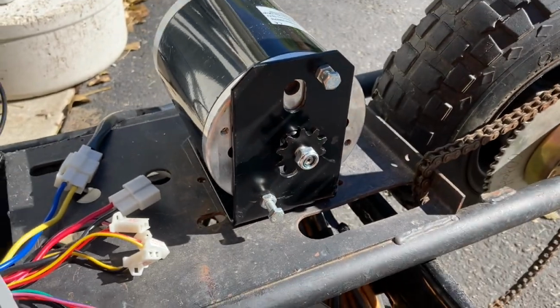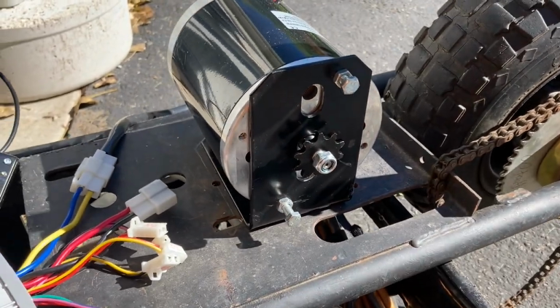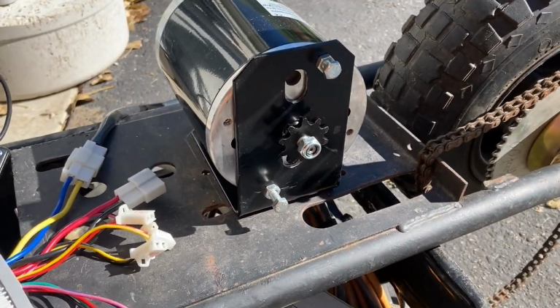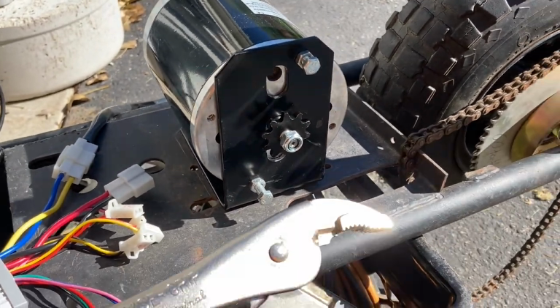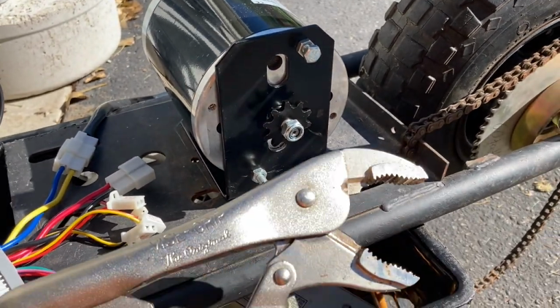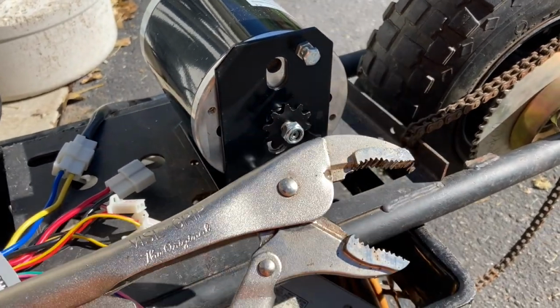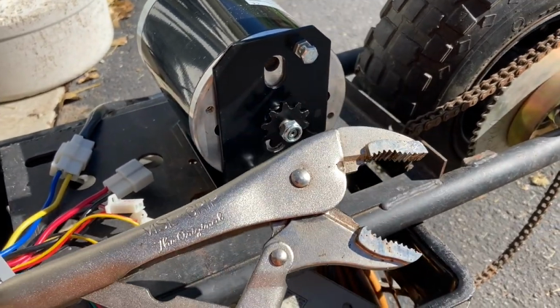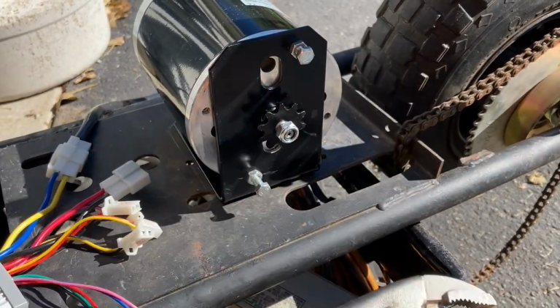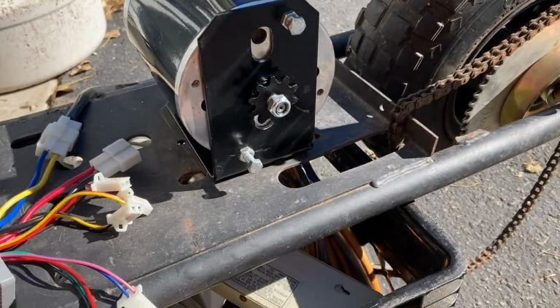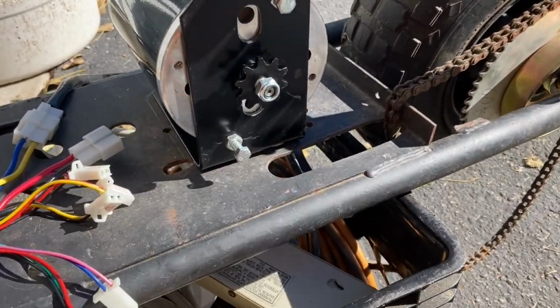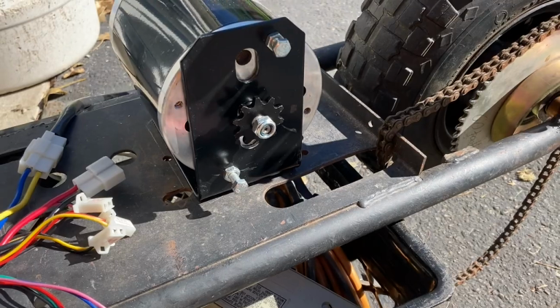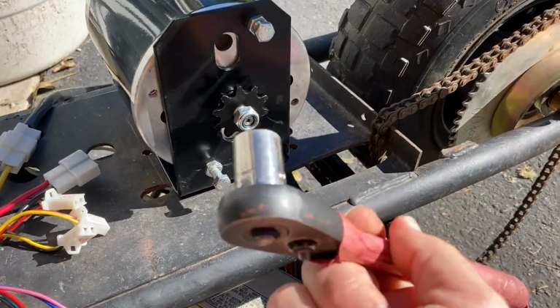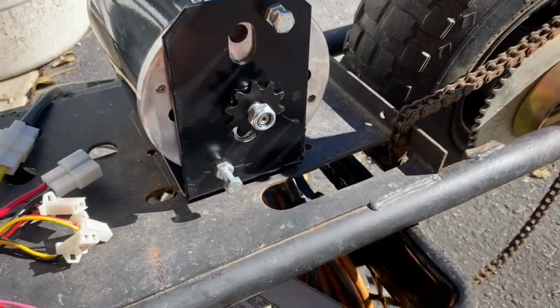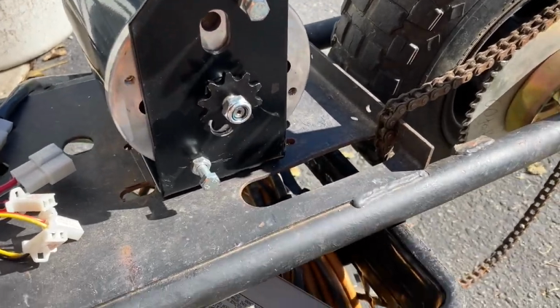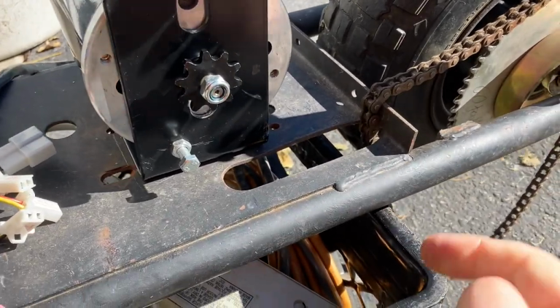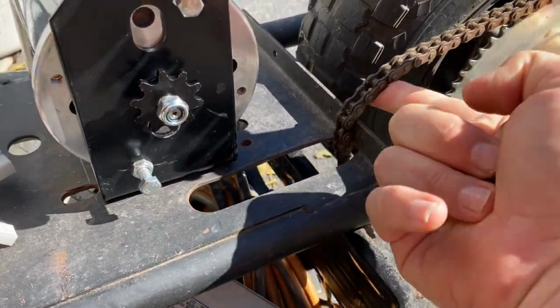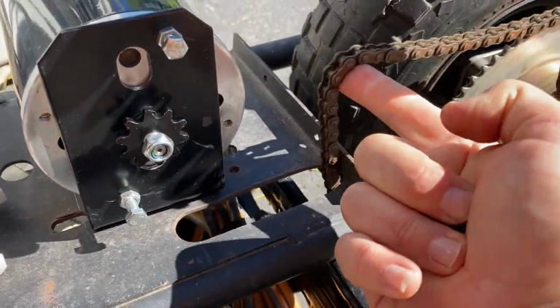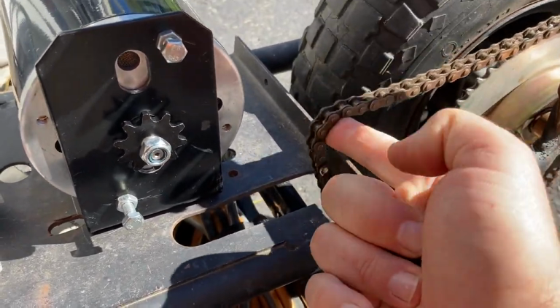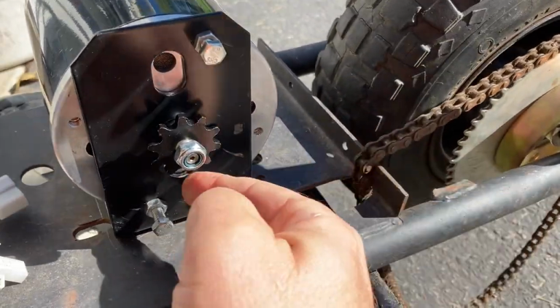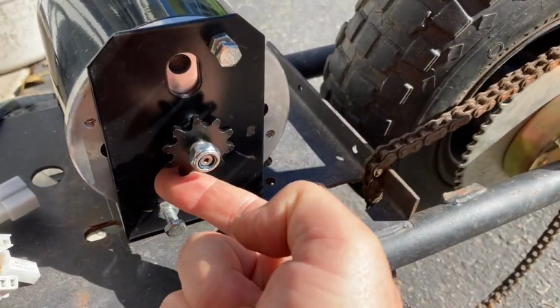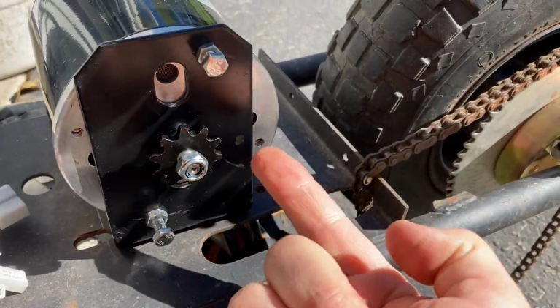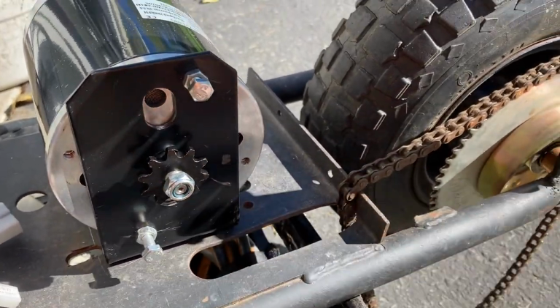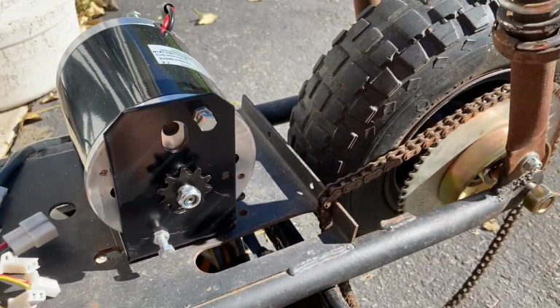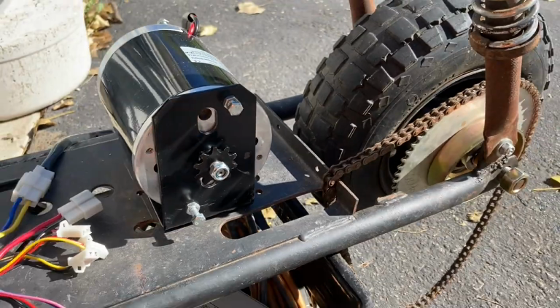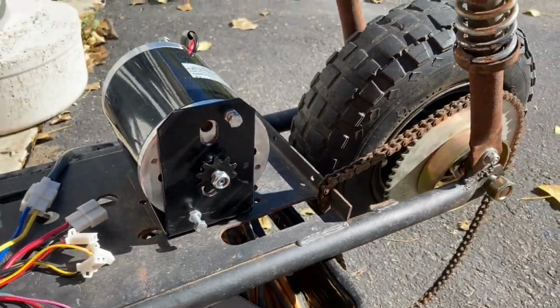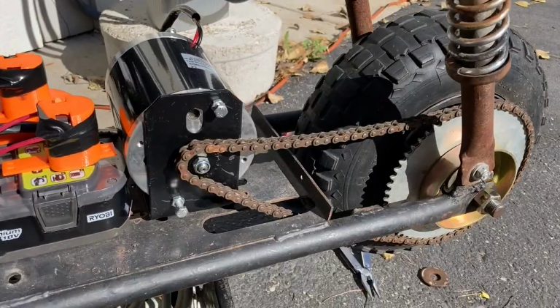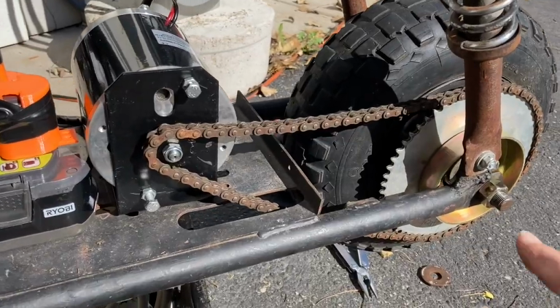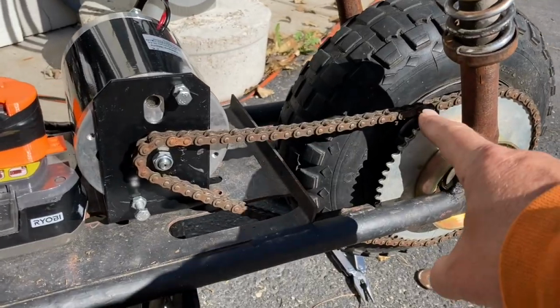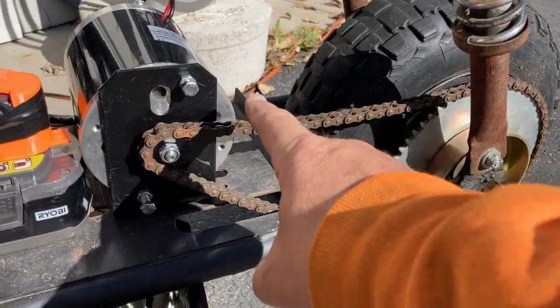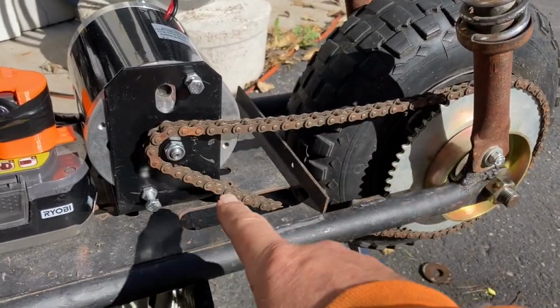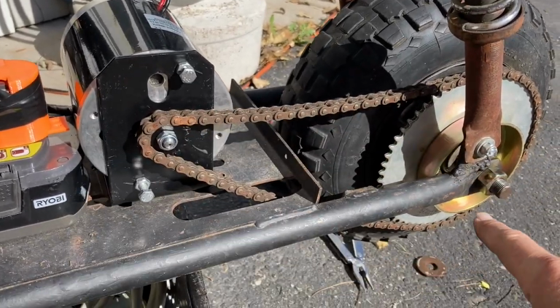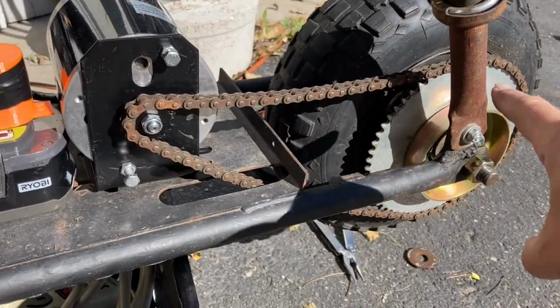Put the nut back on — lefty tighty in this case. I'll need to tighten that down; I was just using vice grips to hold the sprocket in place while tightening. I'll also need to shorten the chain and then hopefully get this up and running.